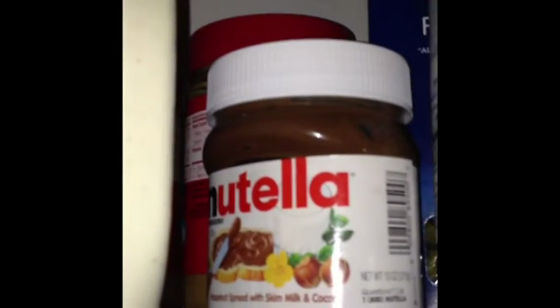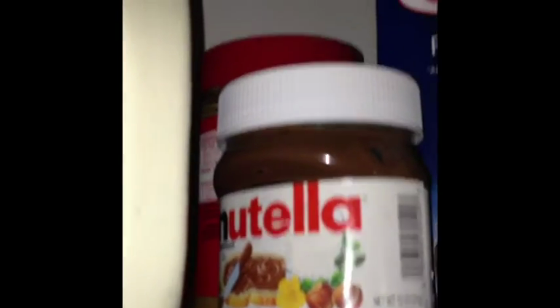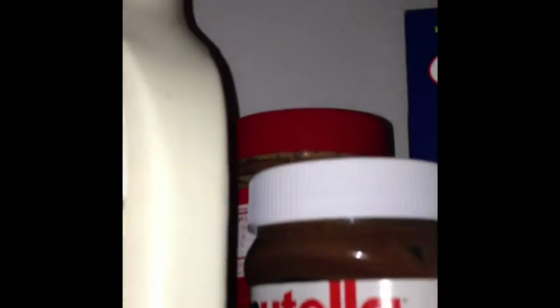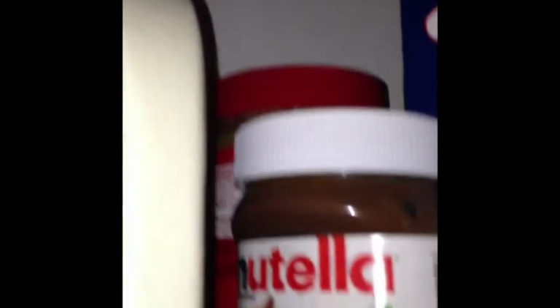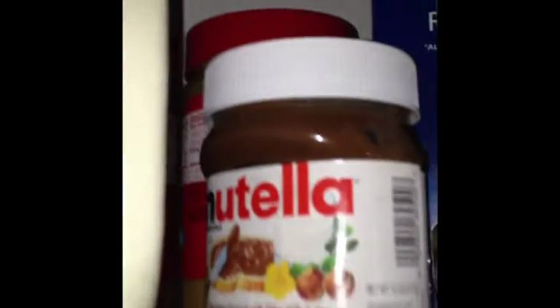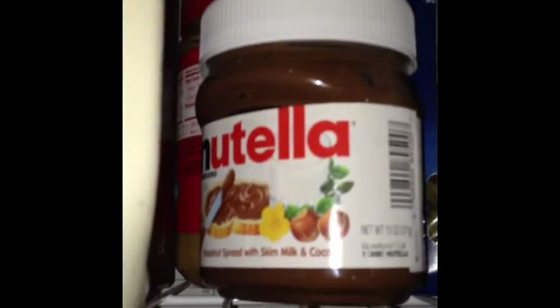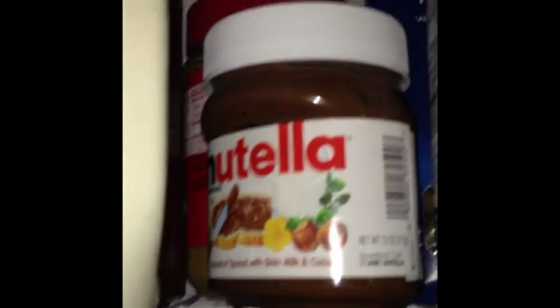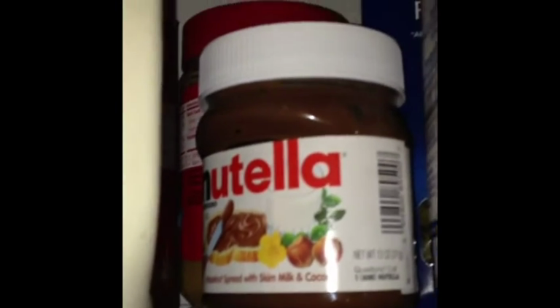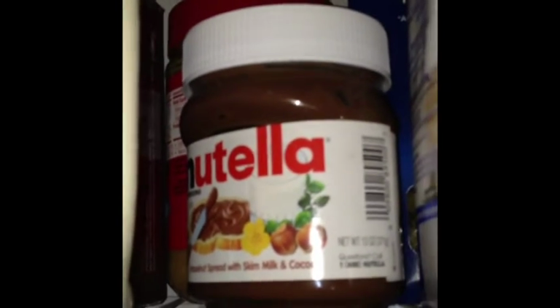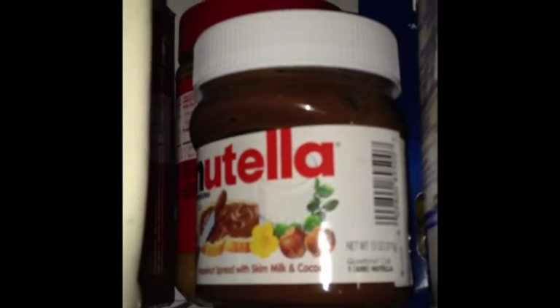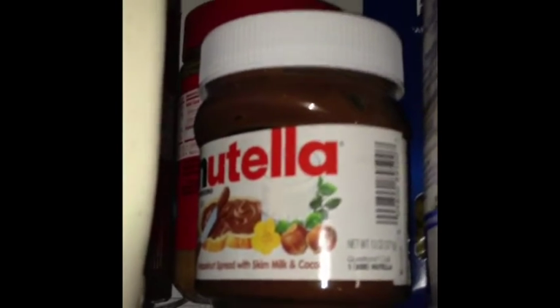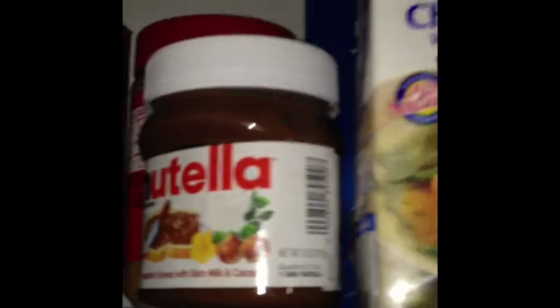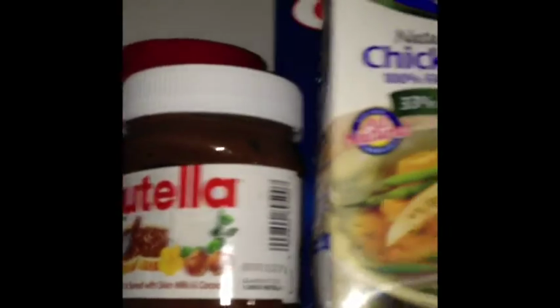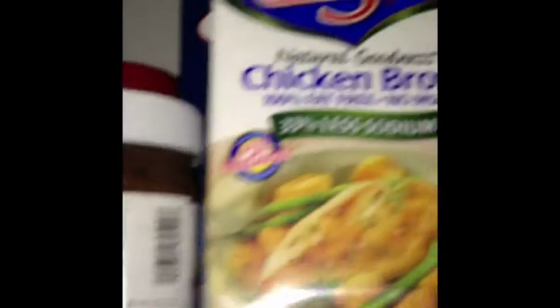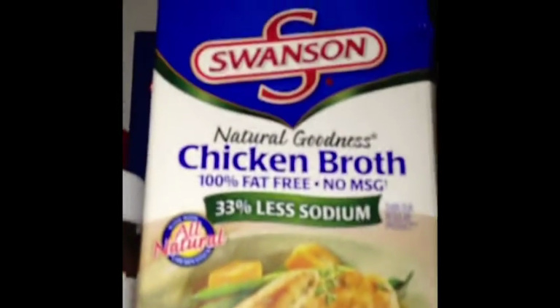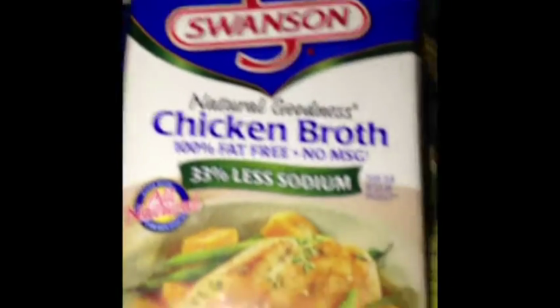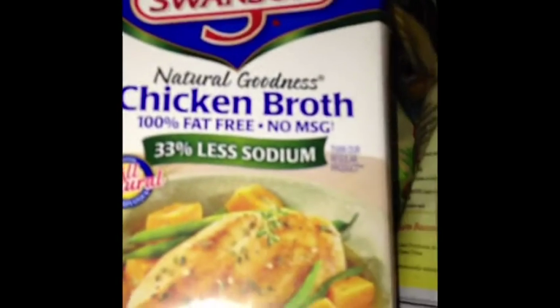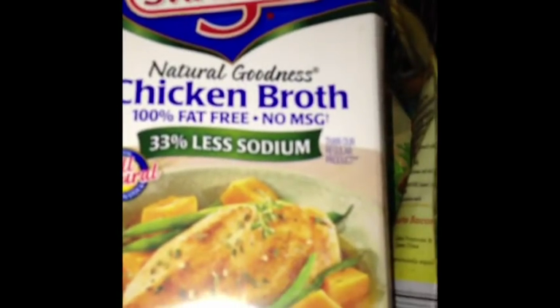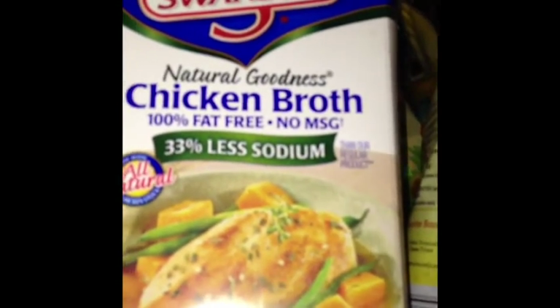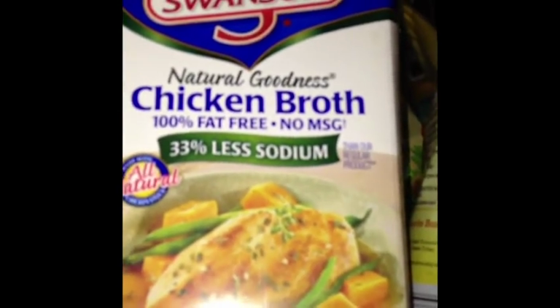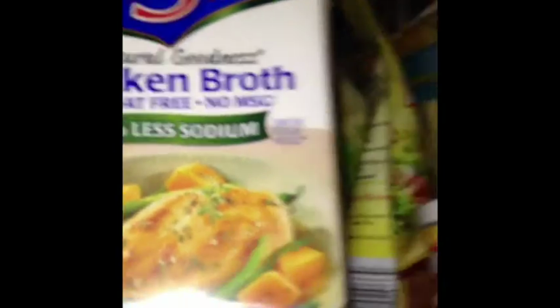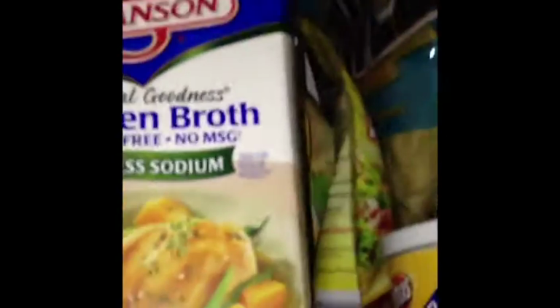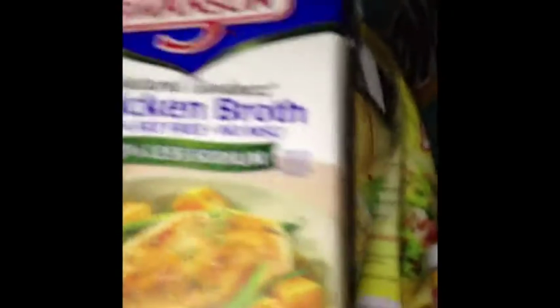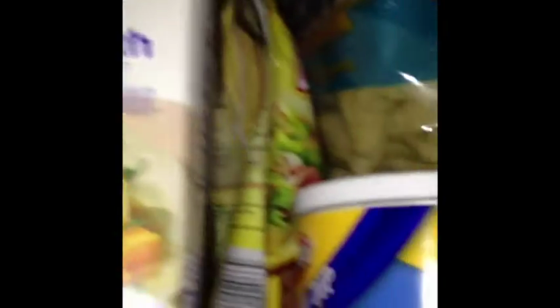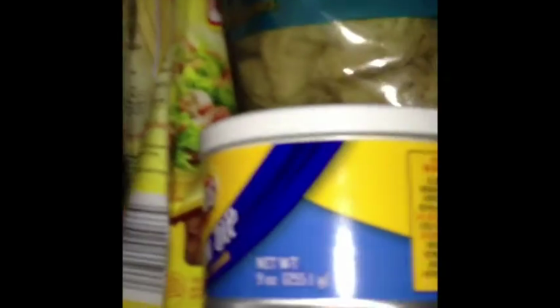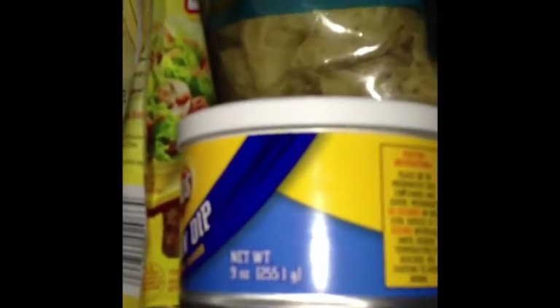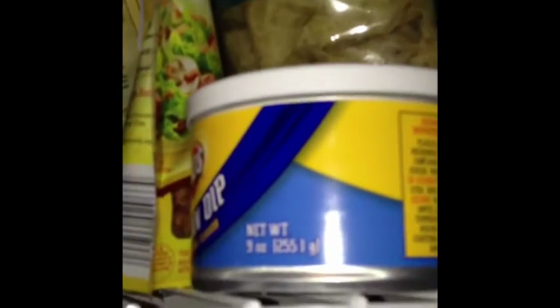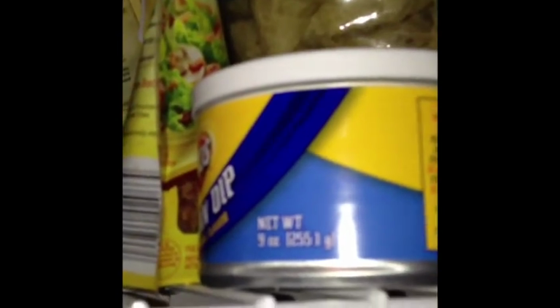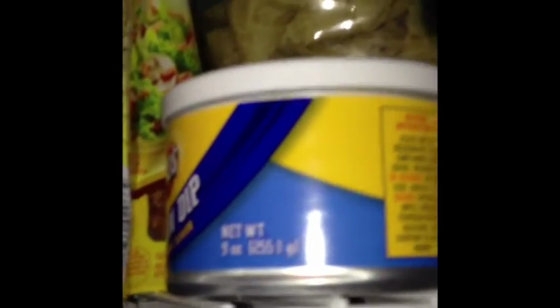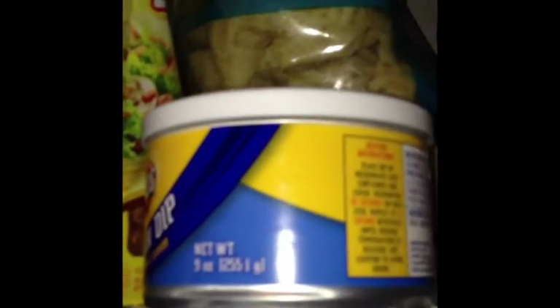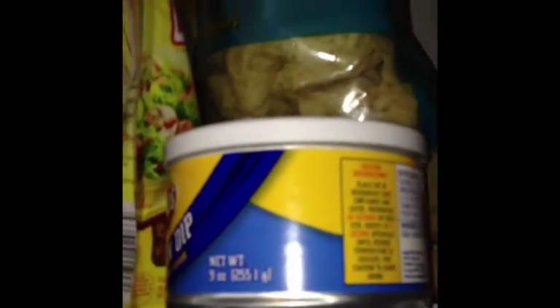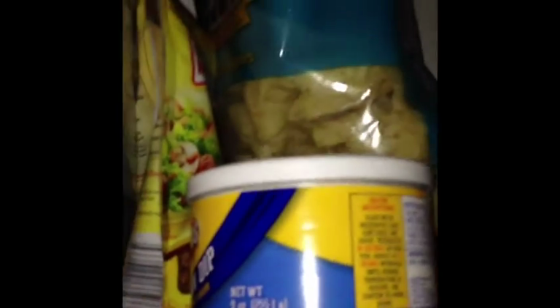Got some peanut butter back there and some Nutella, which is very, very good. Chicken broth, which I use to make chicken noodle soup. A little bean dip, which I always love with Fritos.